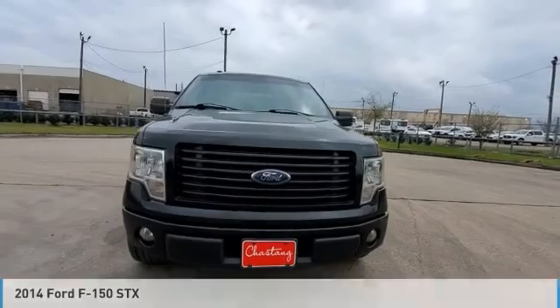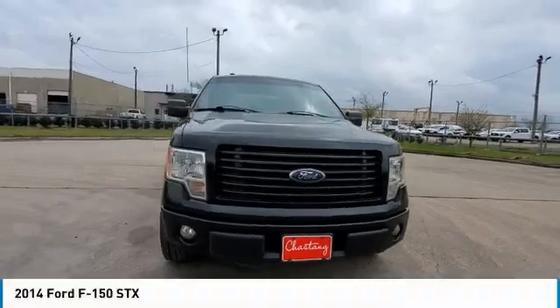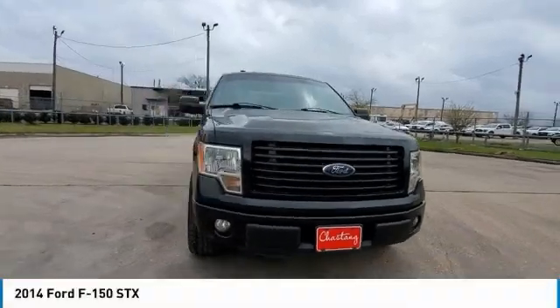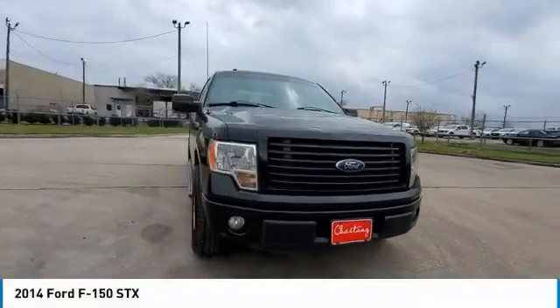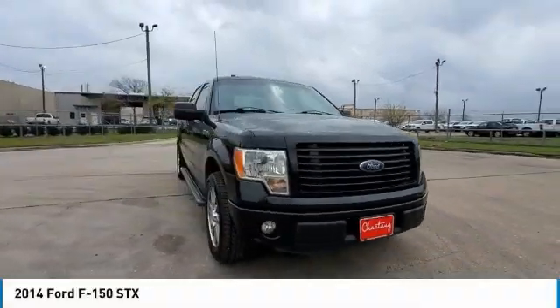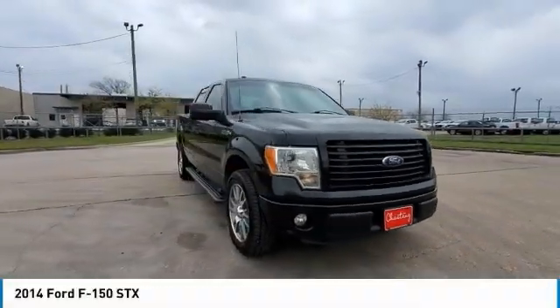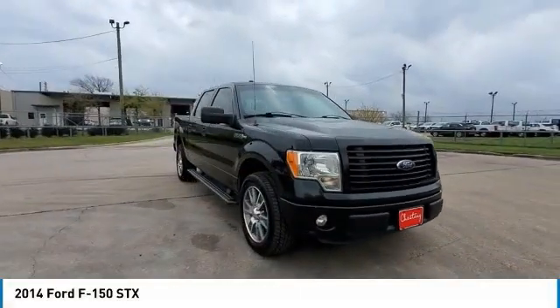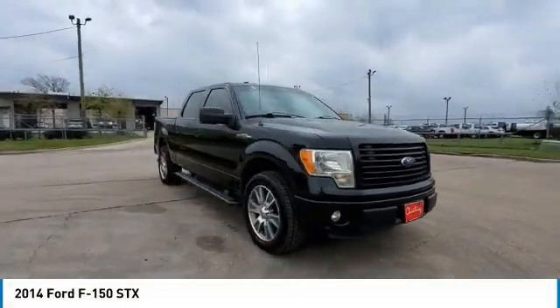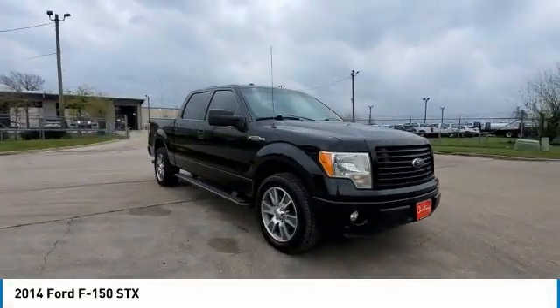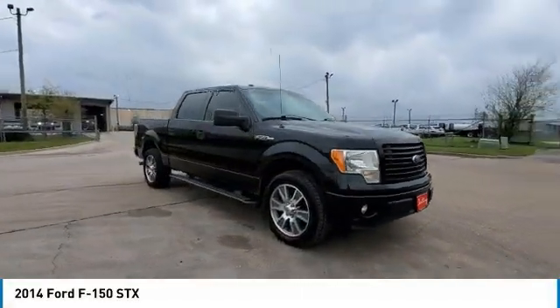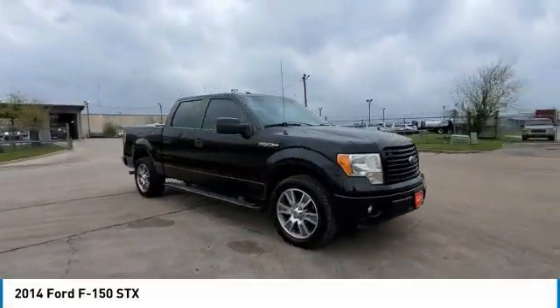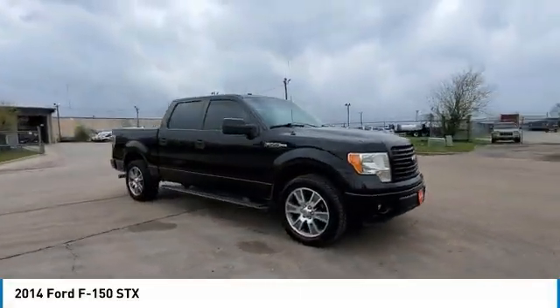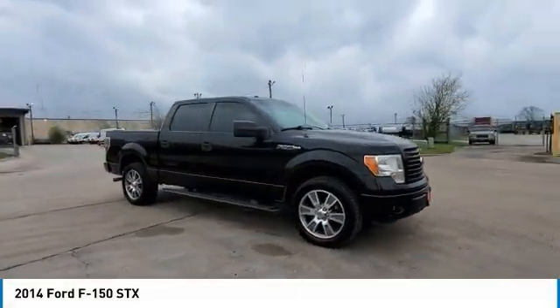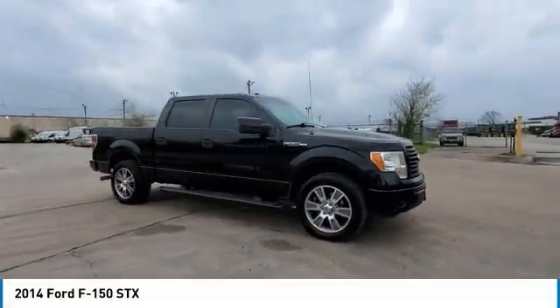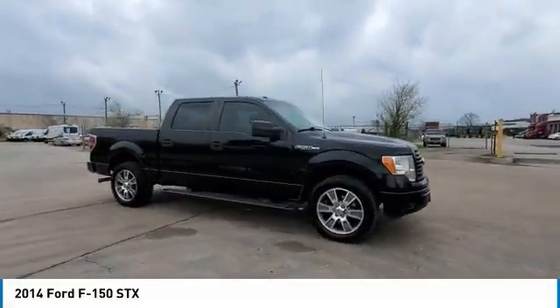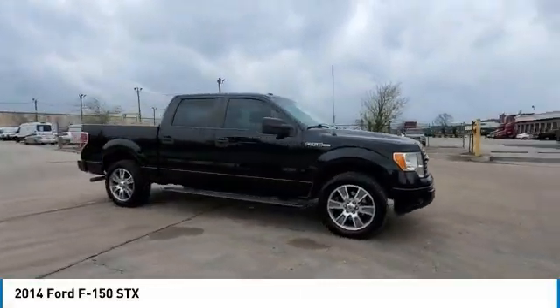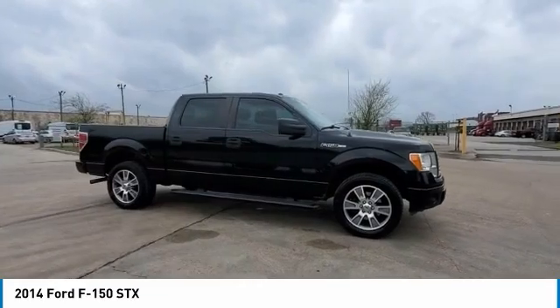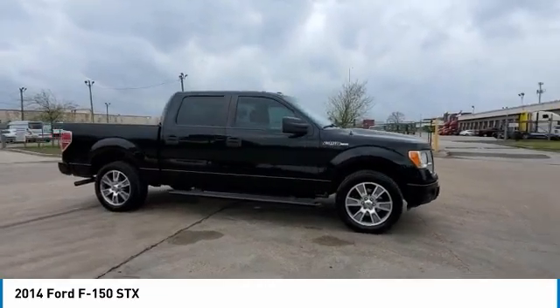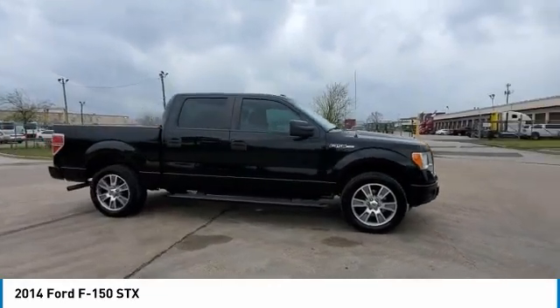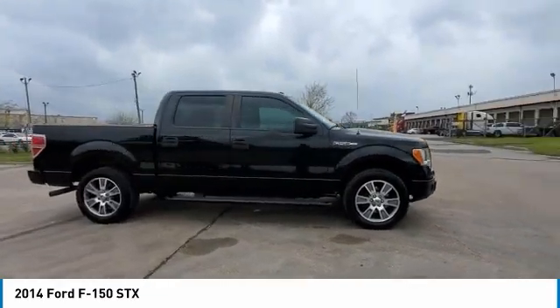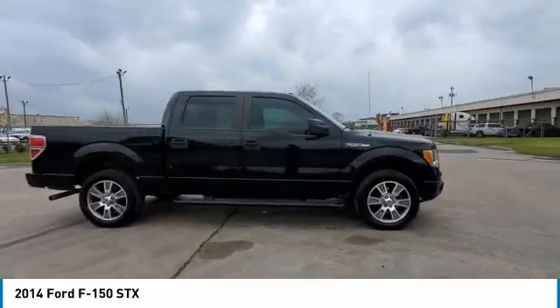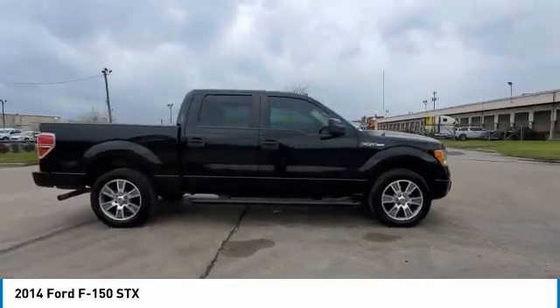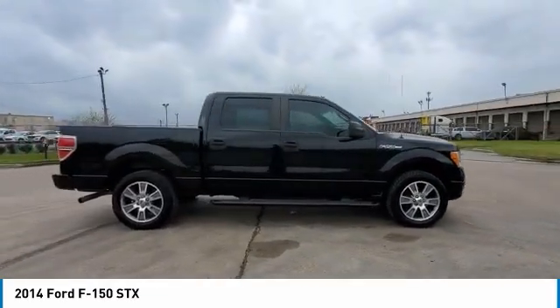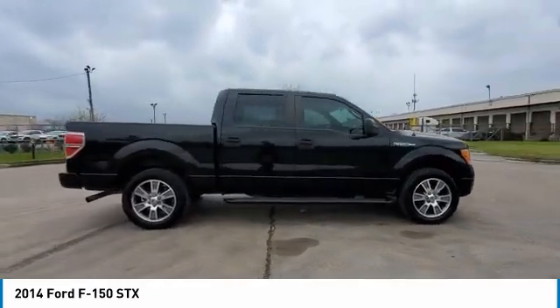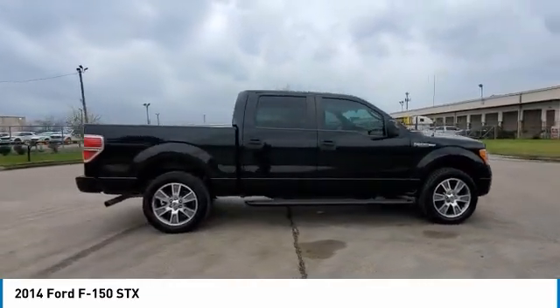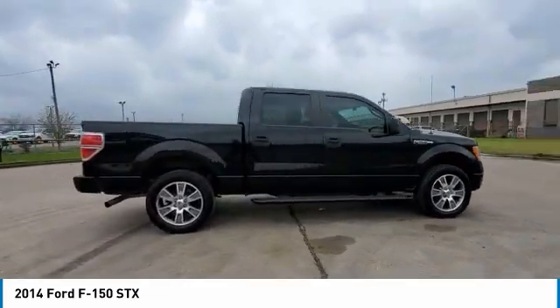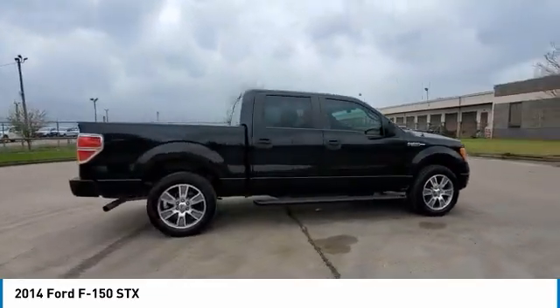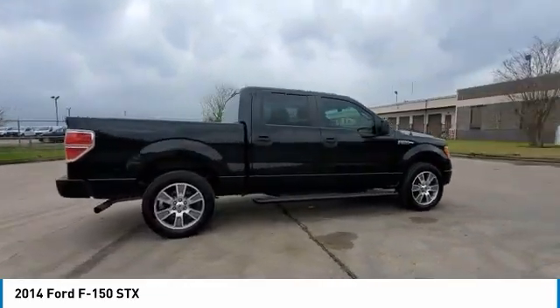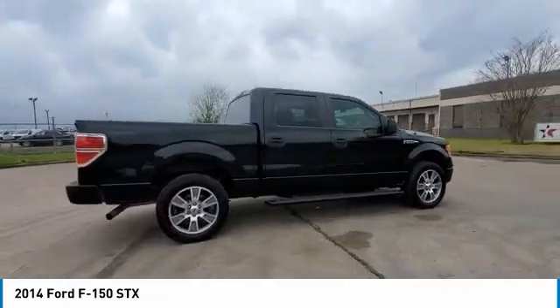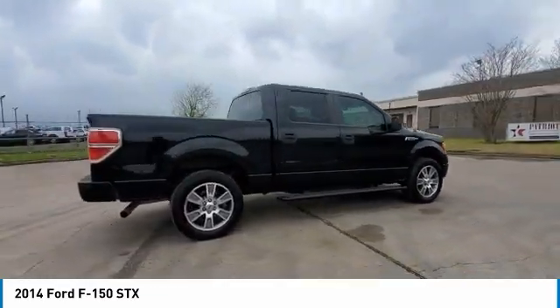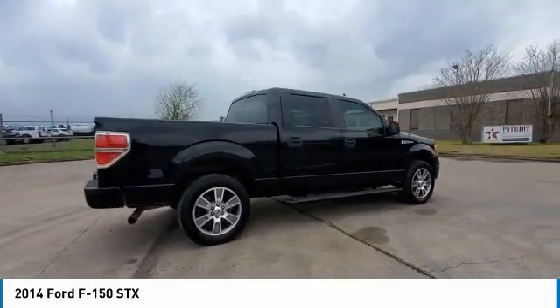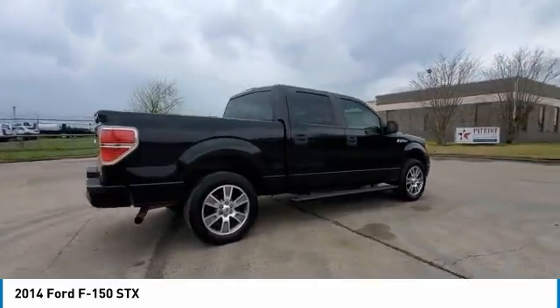Come test drive the 2014 F-150. A Ford F-150 knows how to handle any situation. It's built to follow orders. No whining.